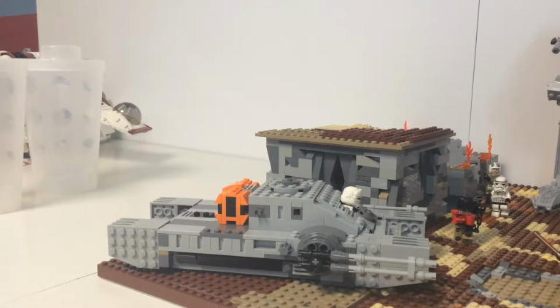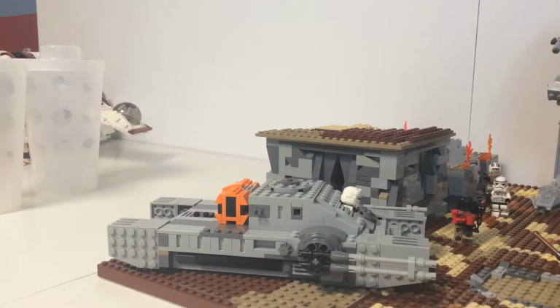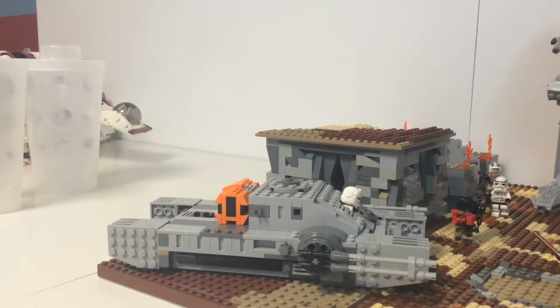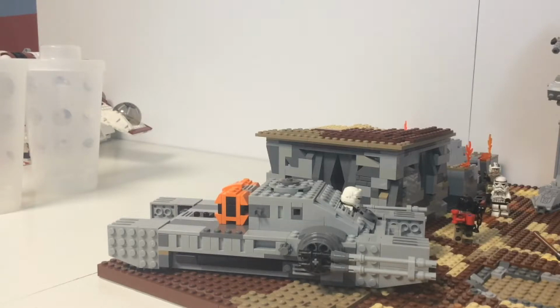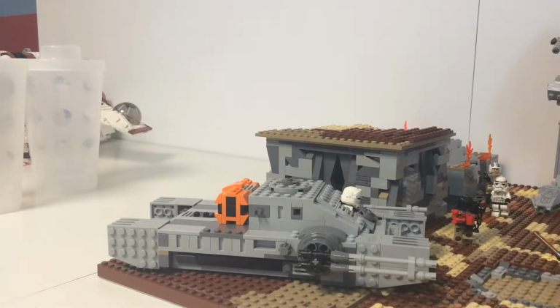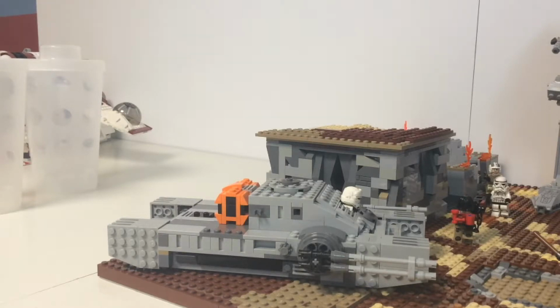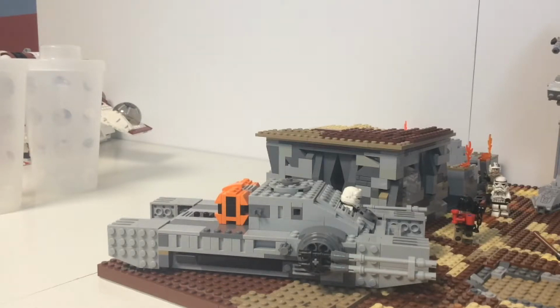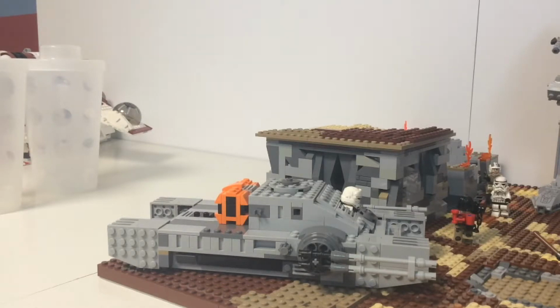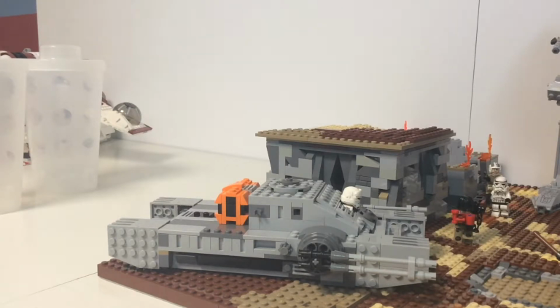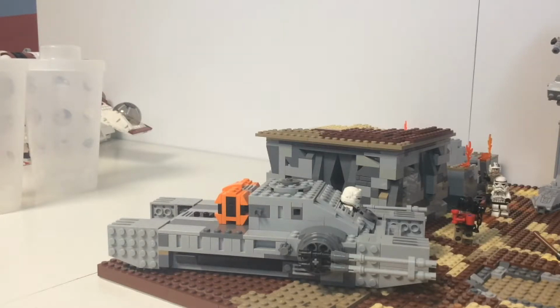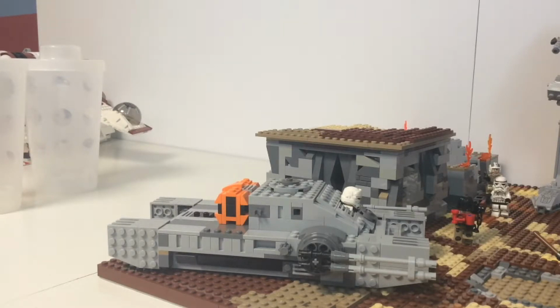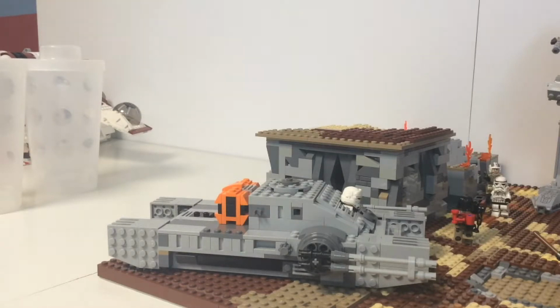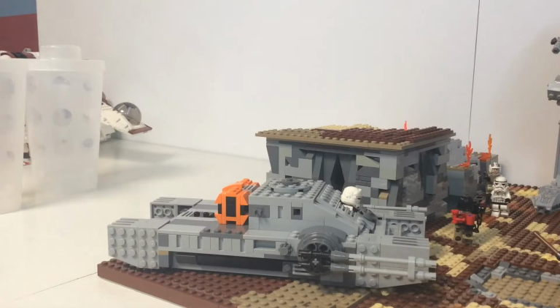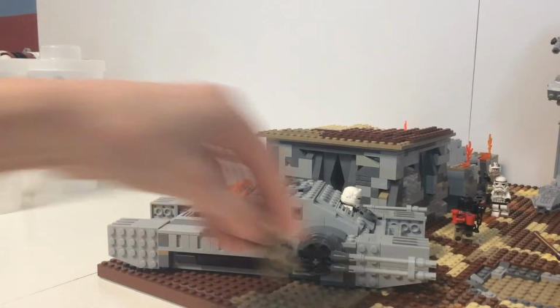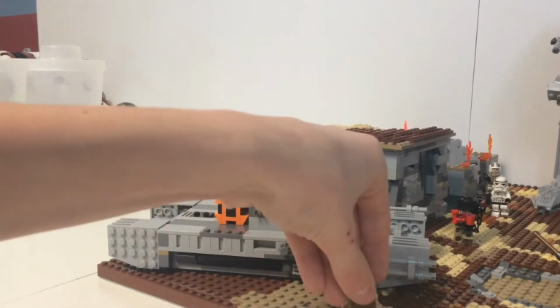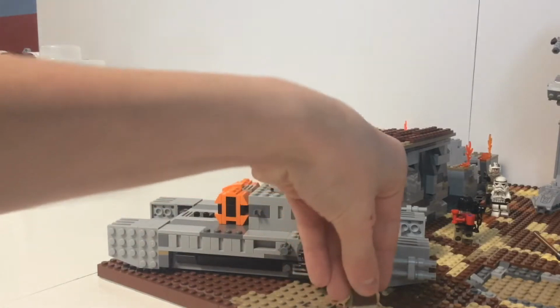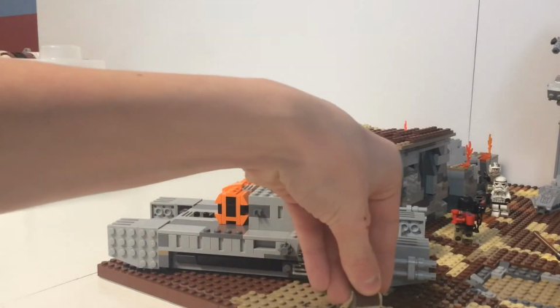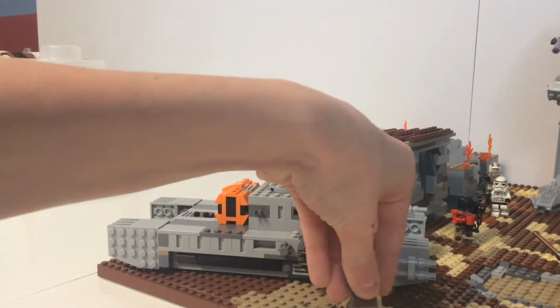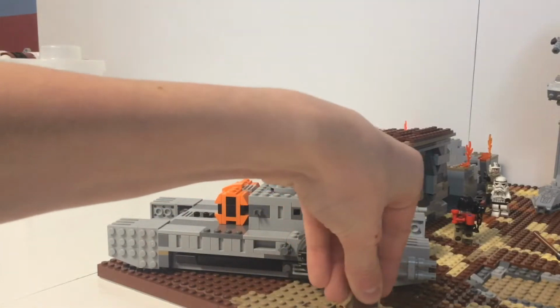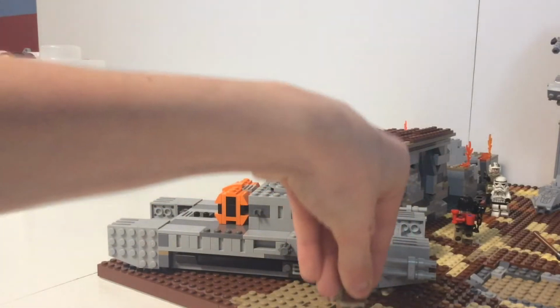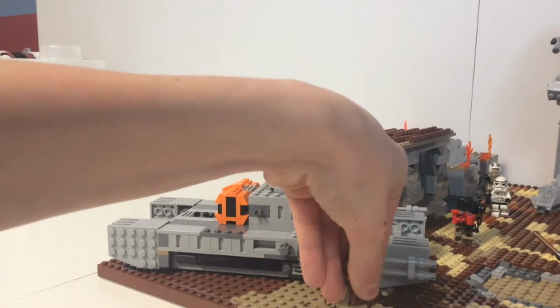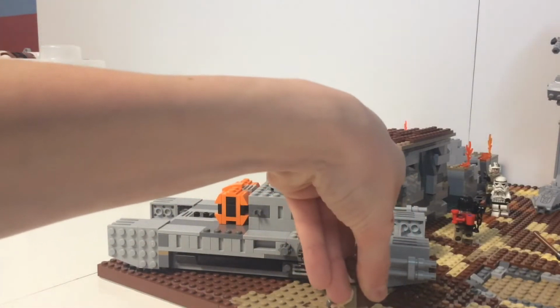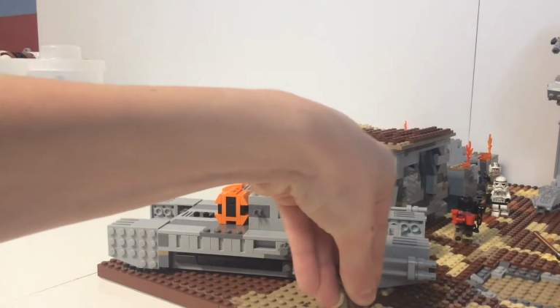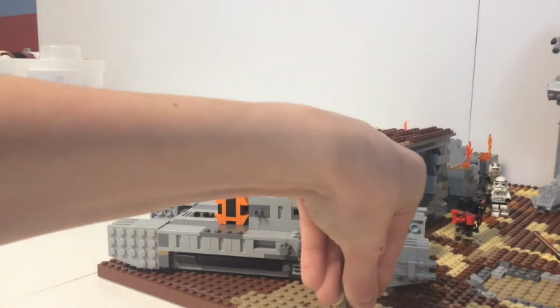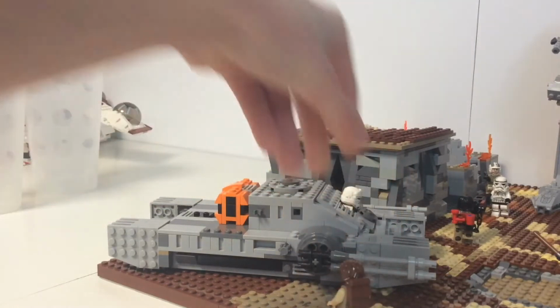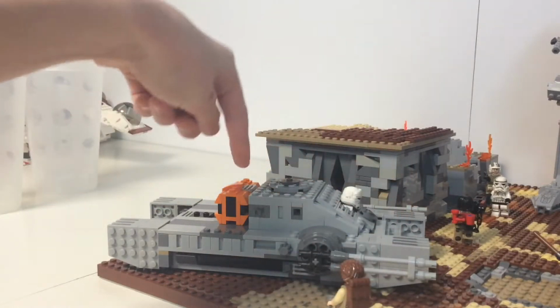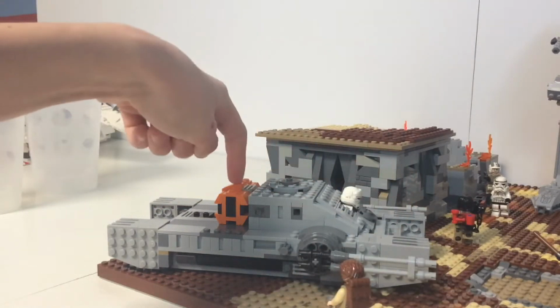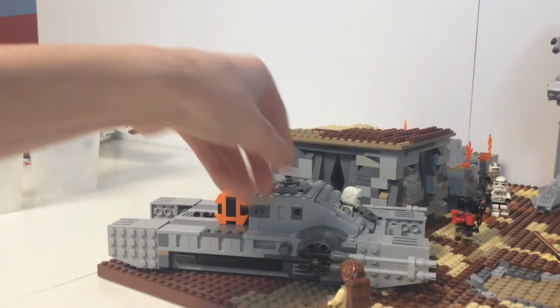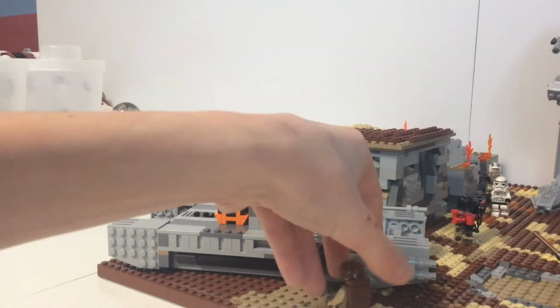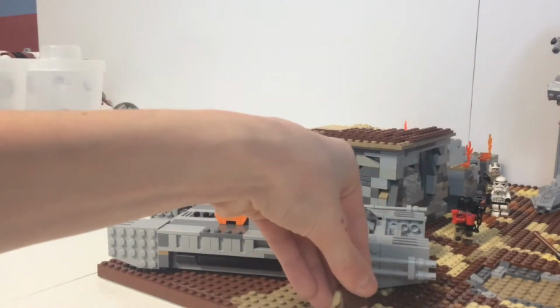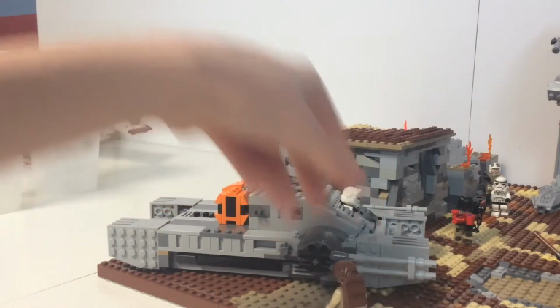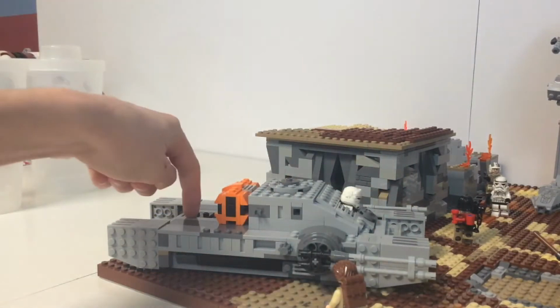I ordered some brown, dark brown, tan, dark tan, sand green — kind of stuff like that. I also ordered enough pieces to build another crate, so we can stick that on the back as well.